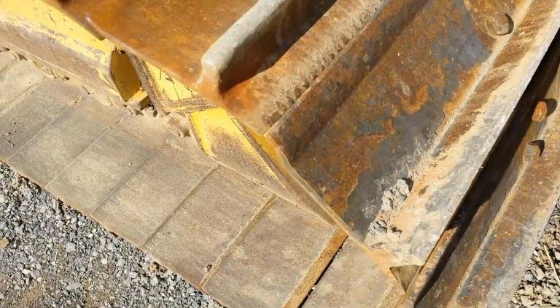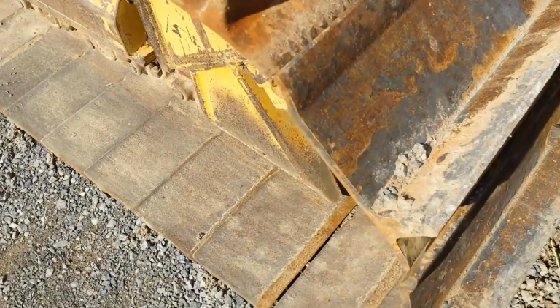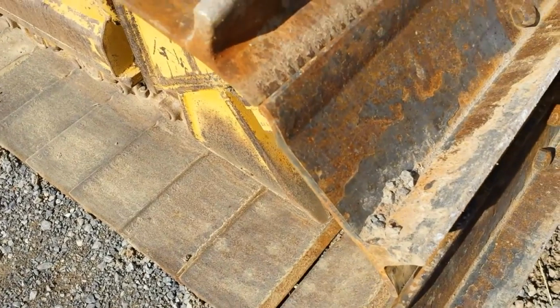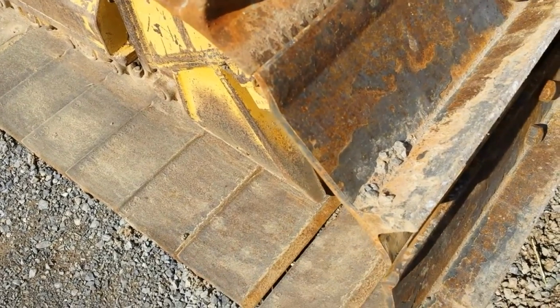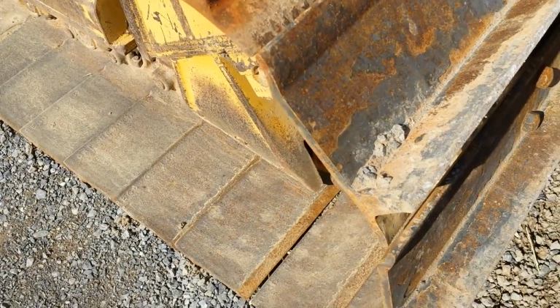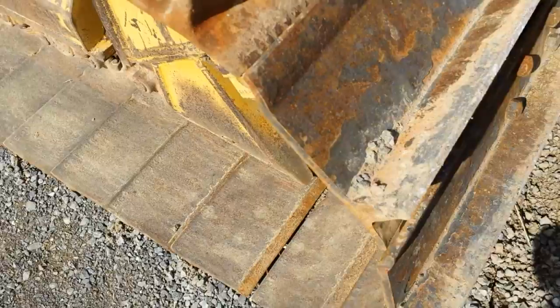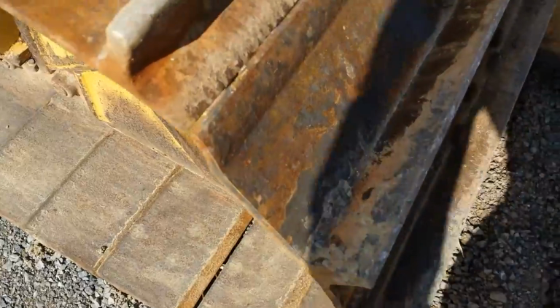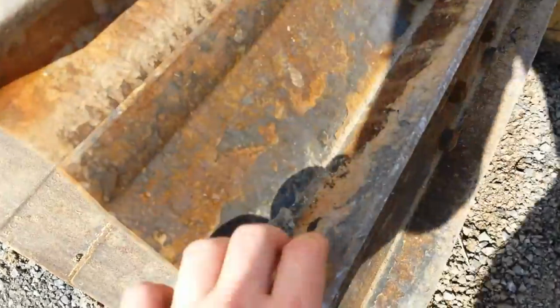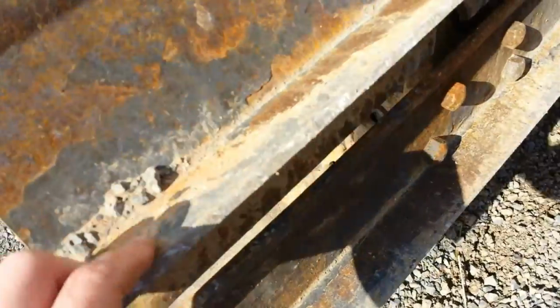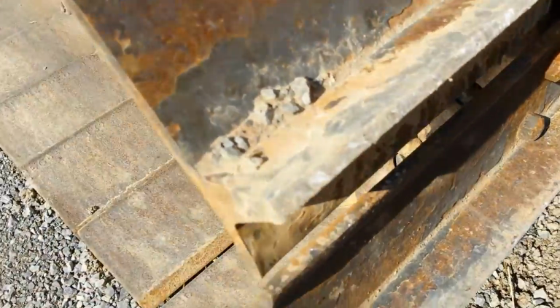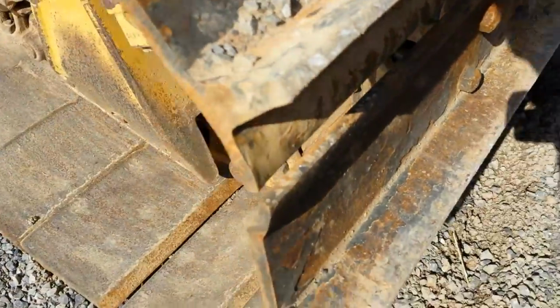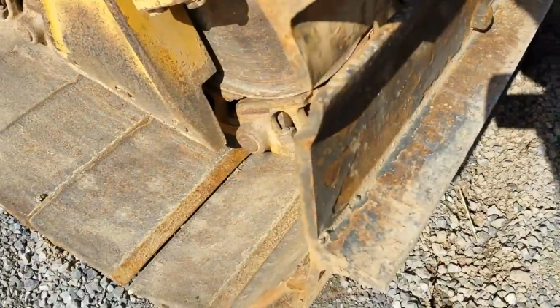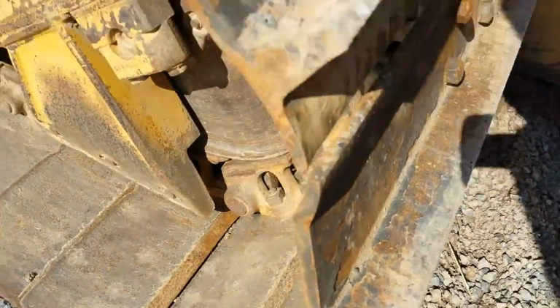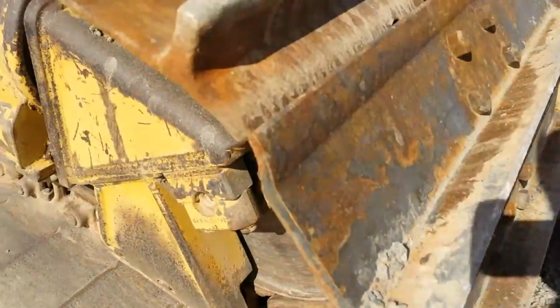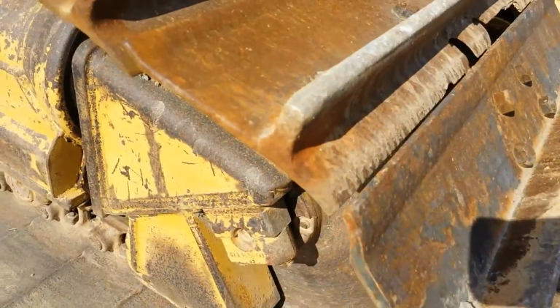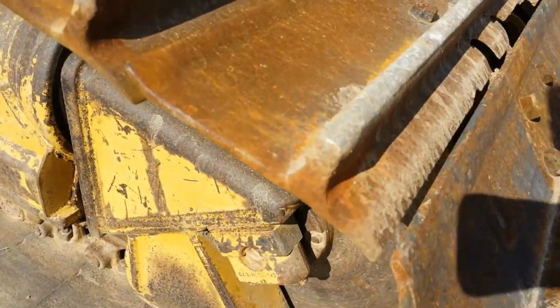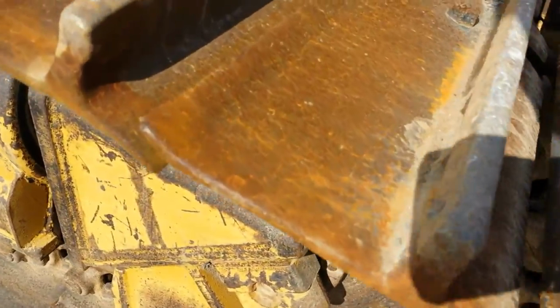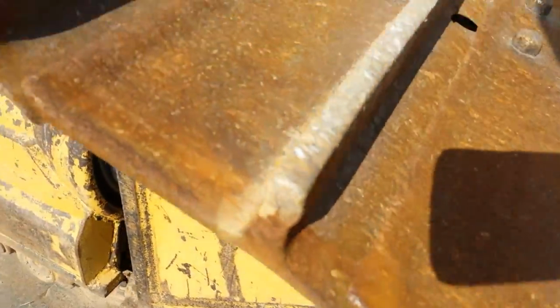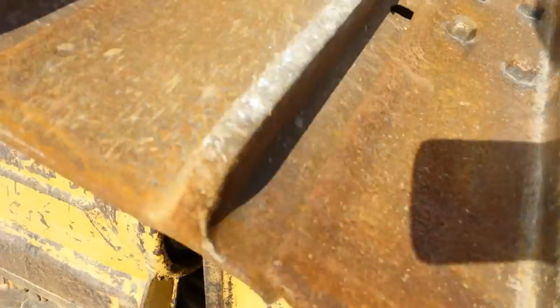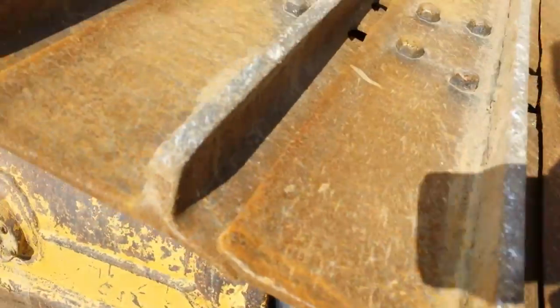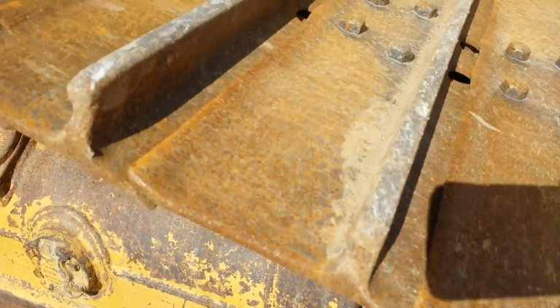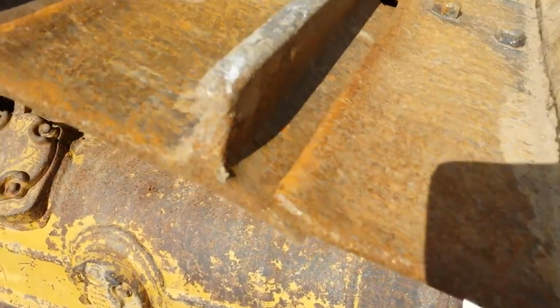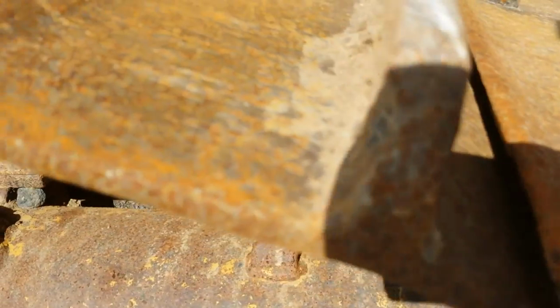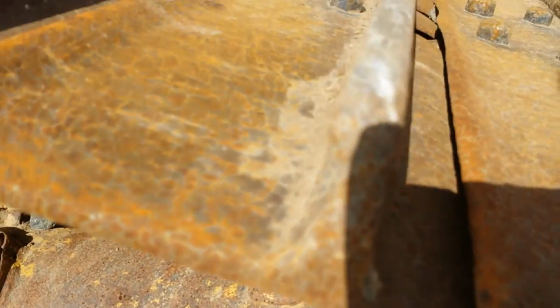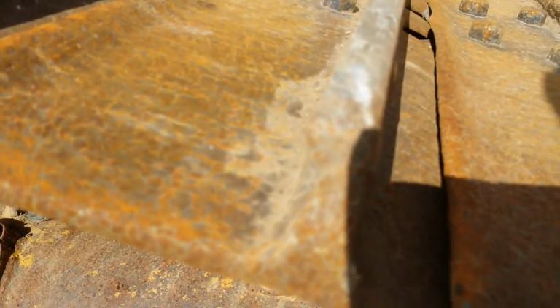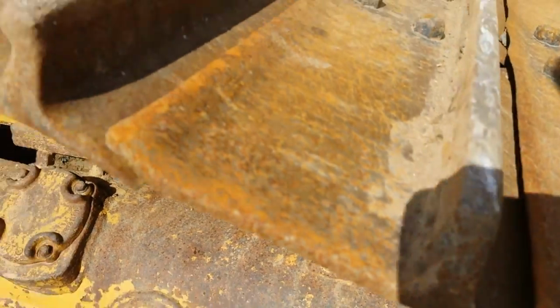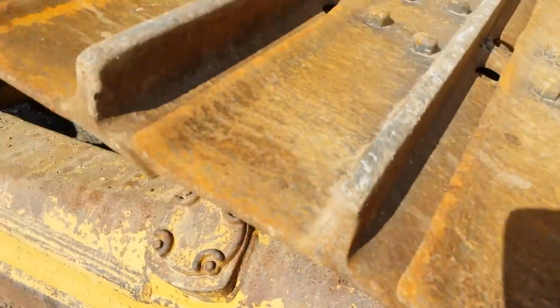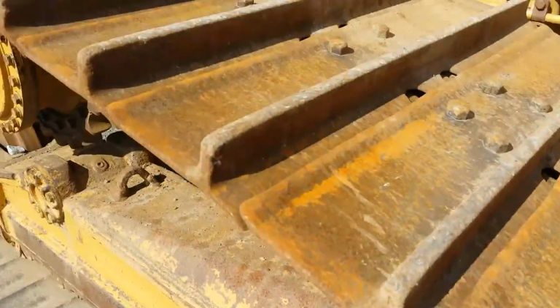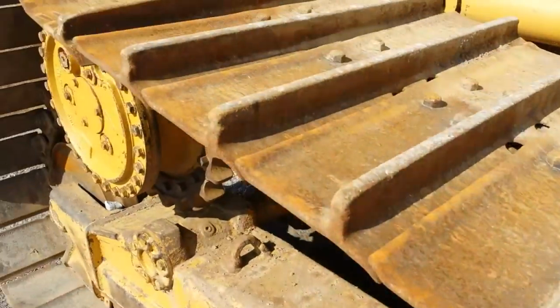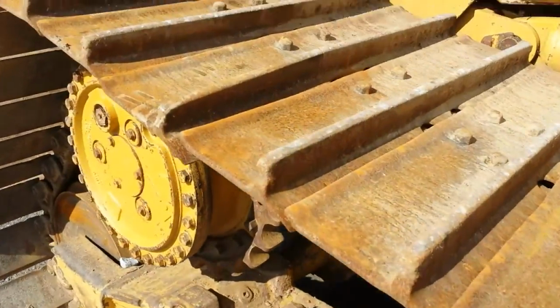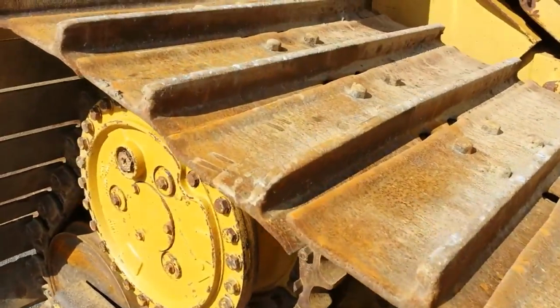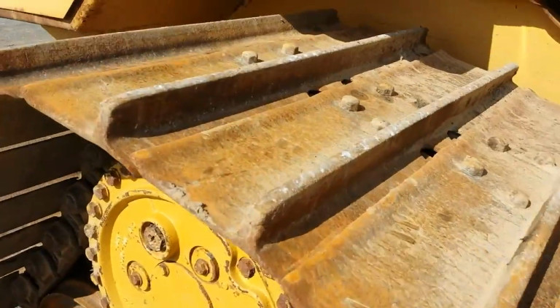Here we have the right side undercarriage. You can see here this is a new pad. Looks like there were some new pads put in in some places, but some pads have been built up. If you look really close you can see they've been built up here on this side.